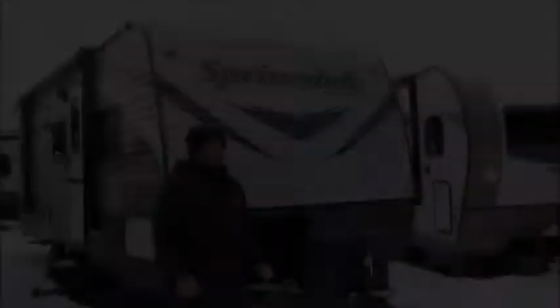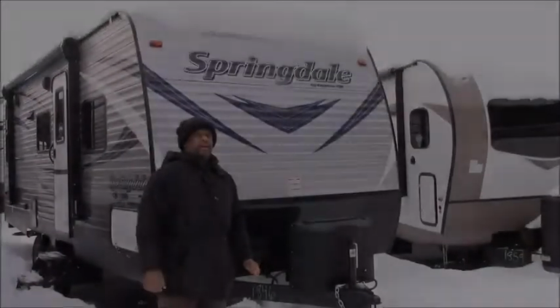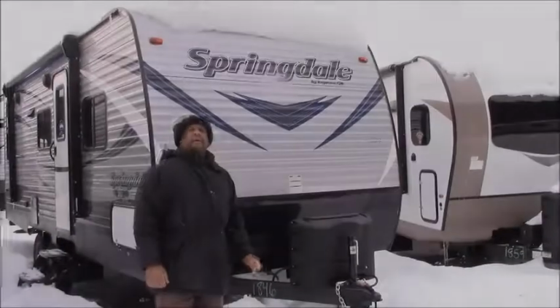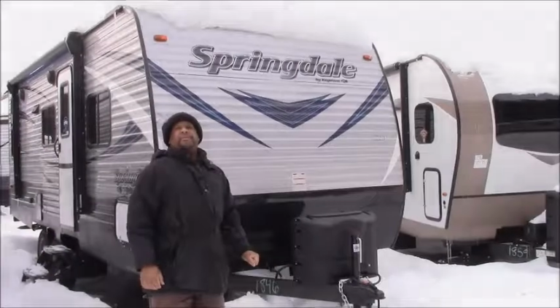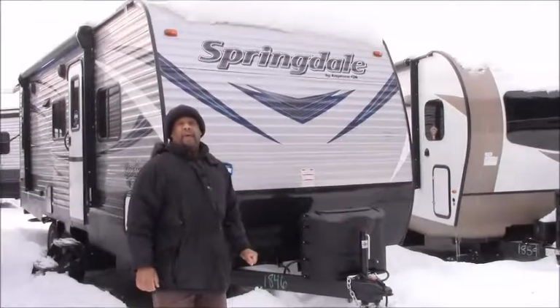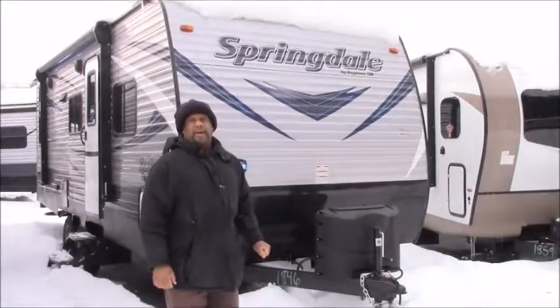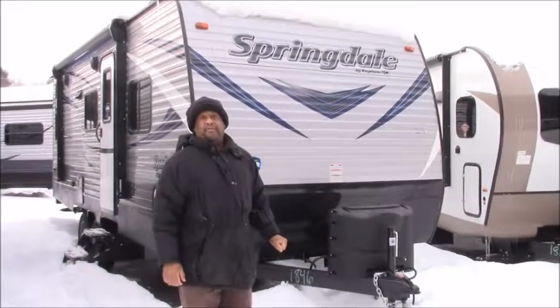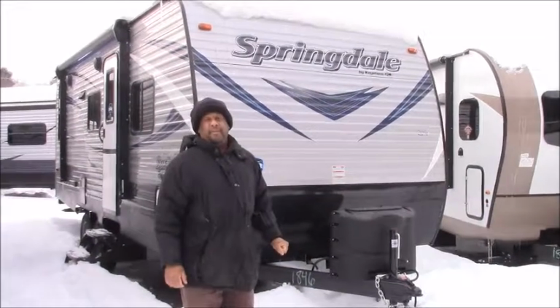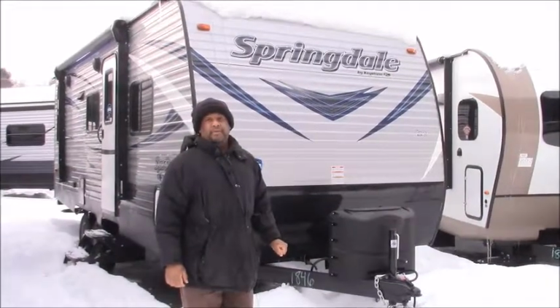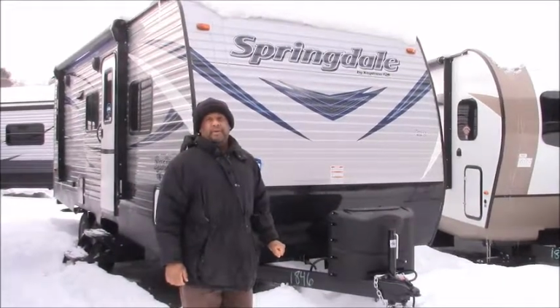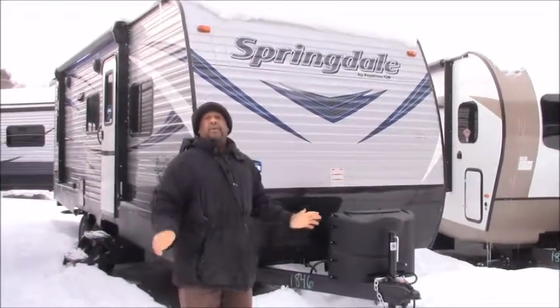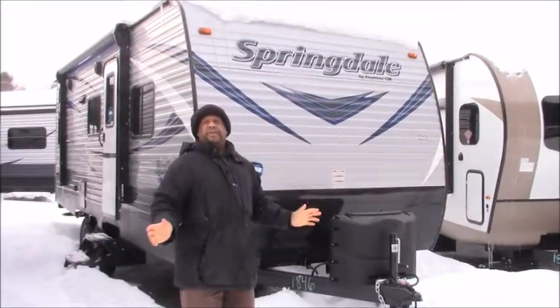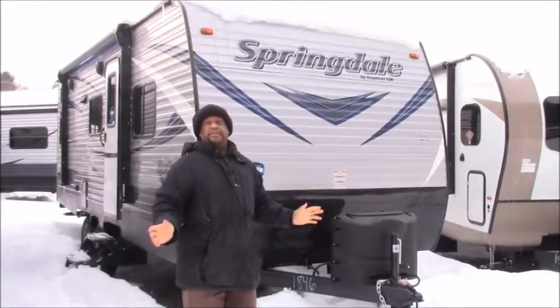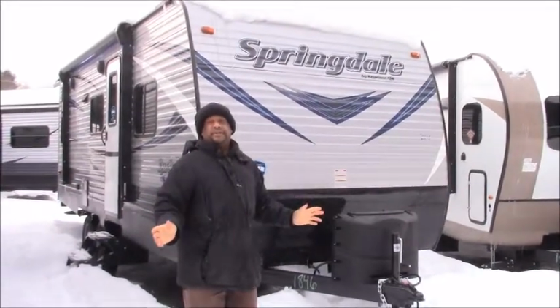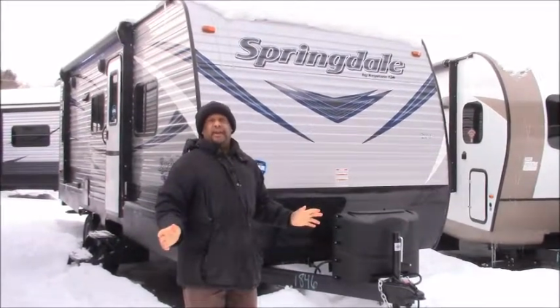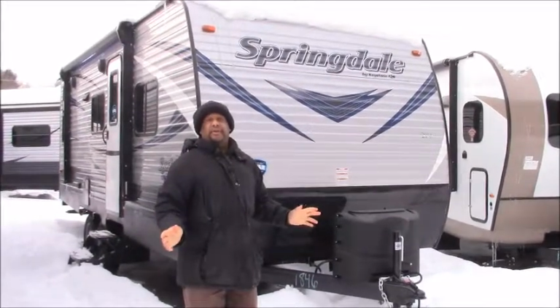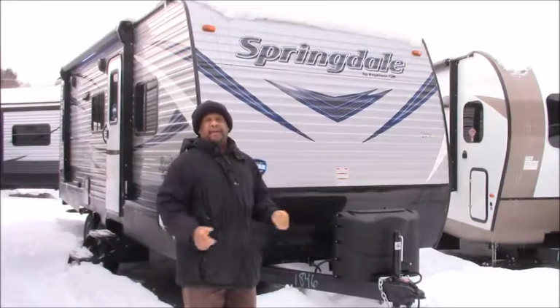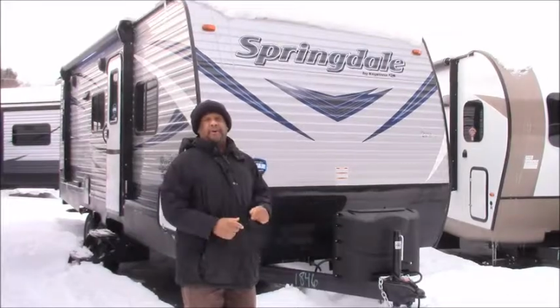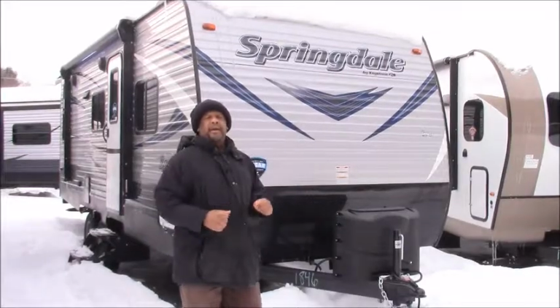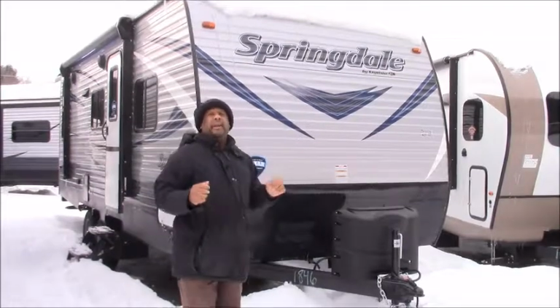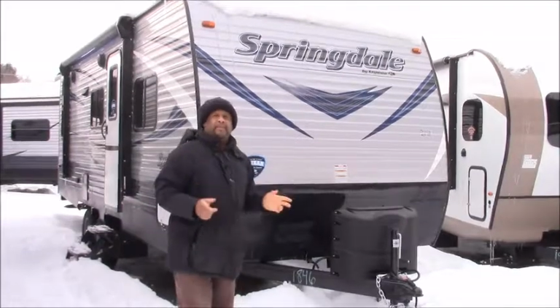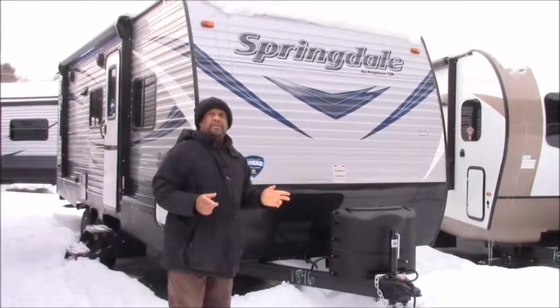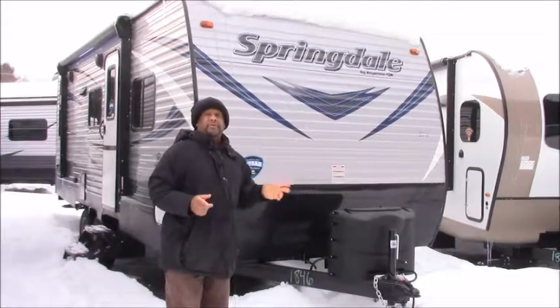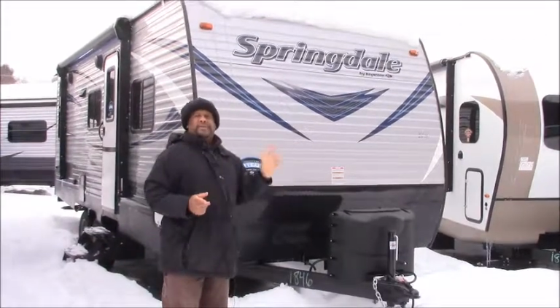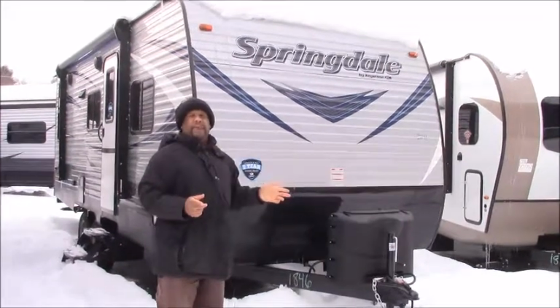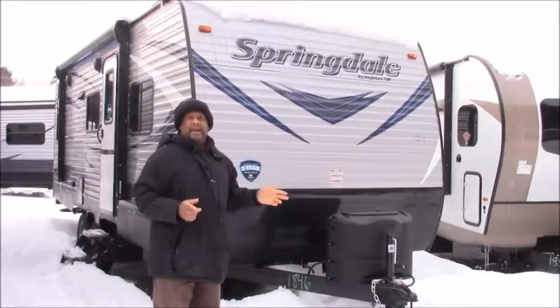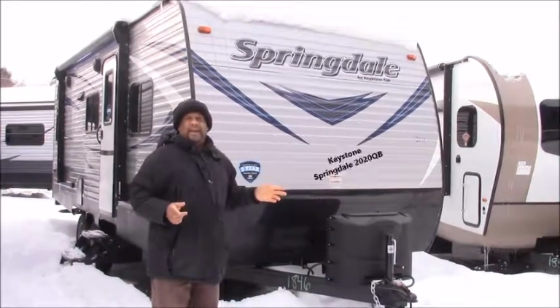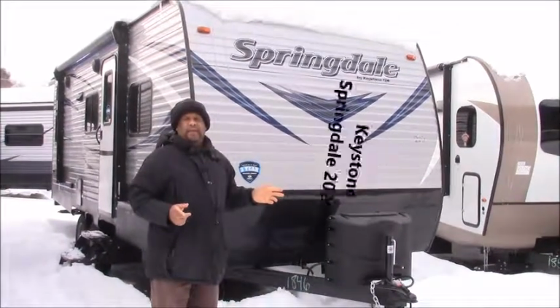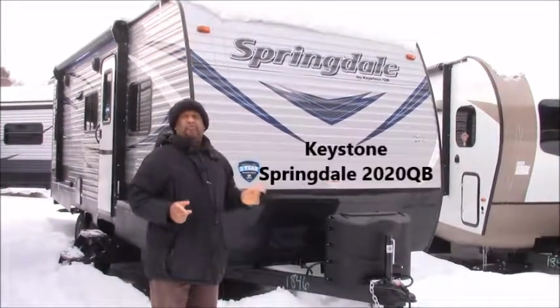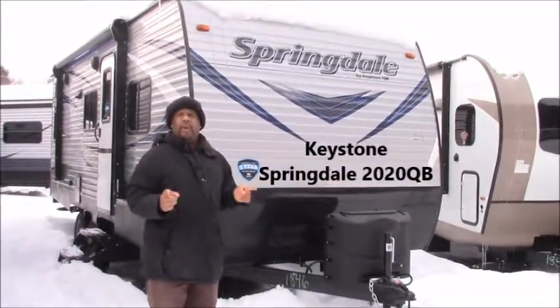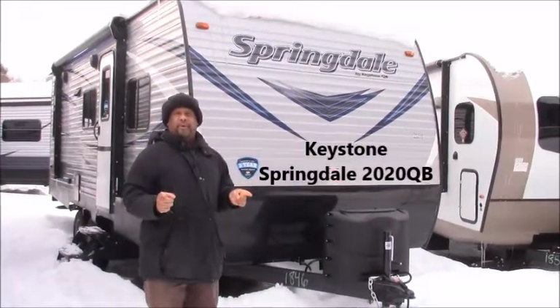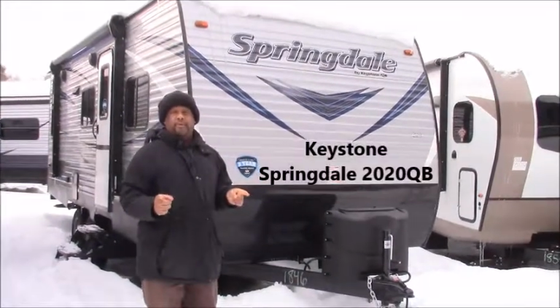Welcome to Vermont Country Campers. I'll be your sales consultant today, George Larimore. Today I want to show you the Springdale by Keystone 2020 QB.